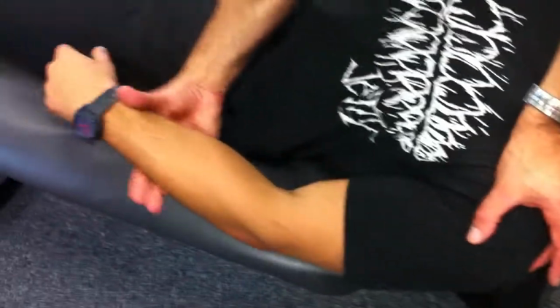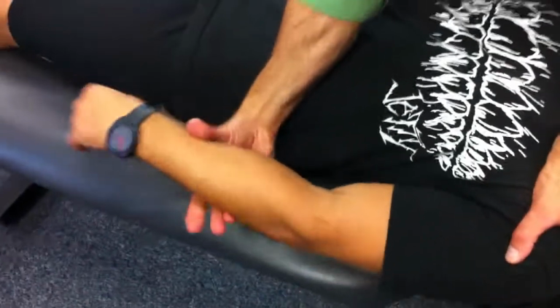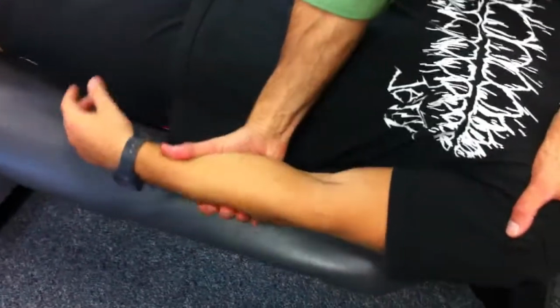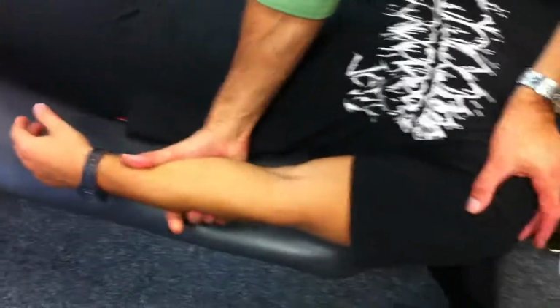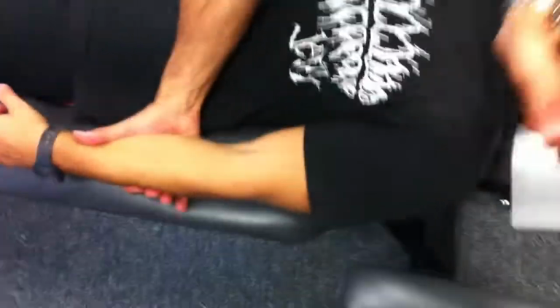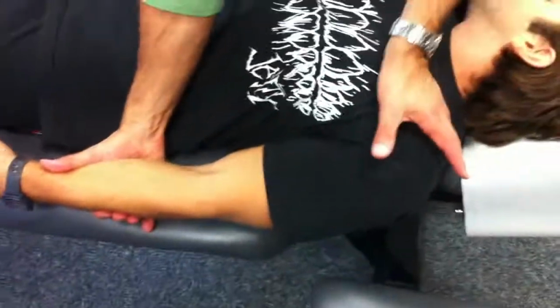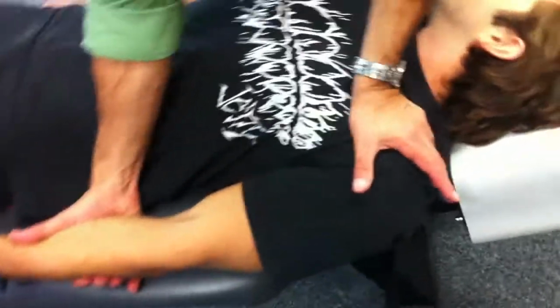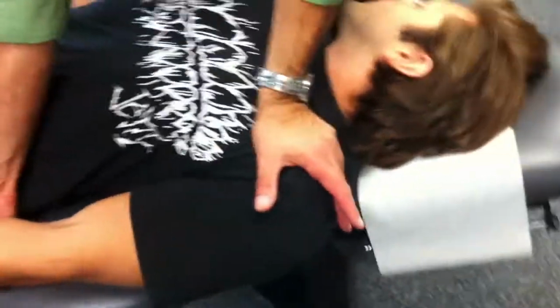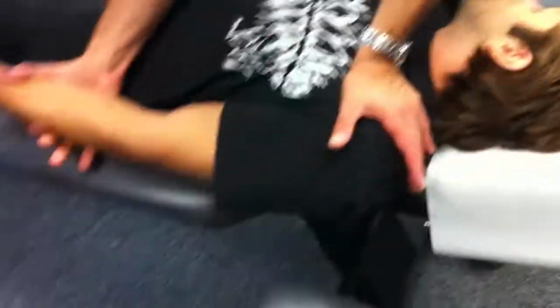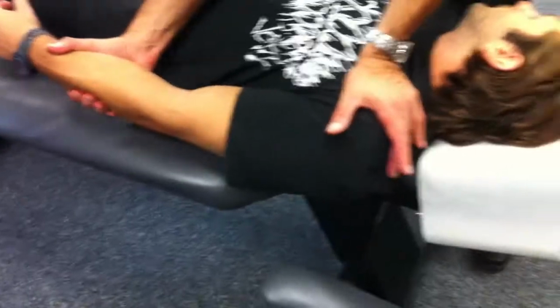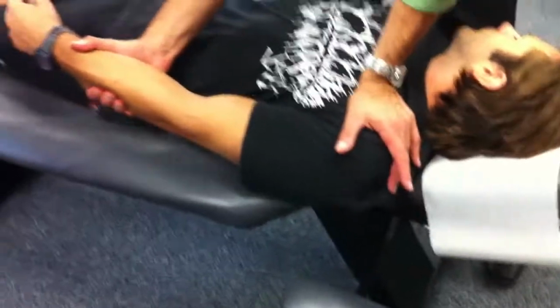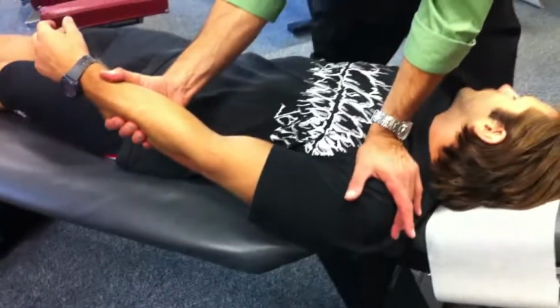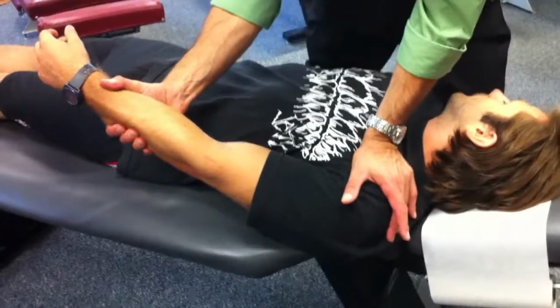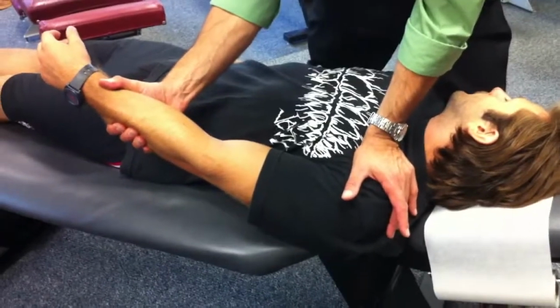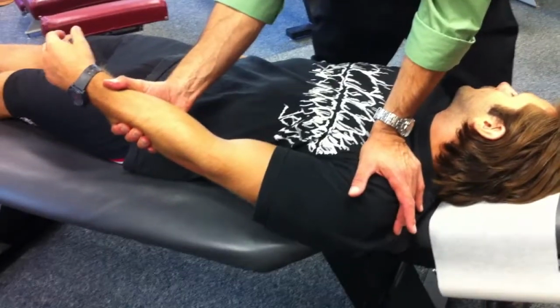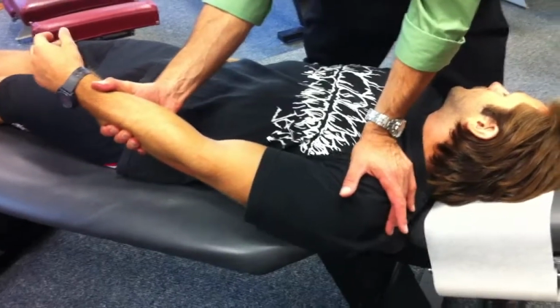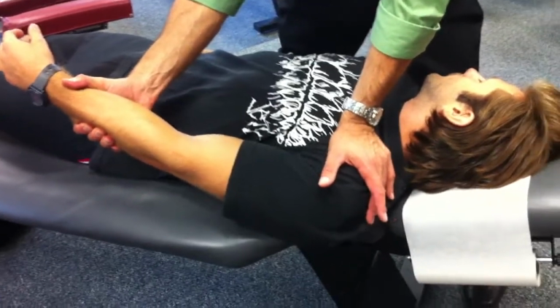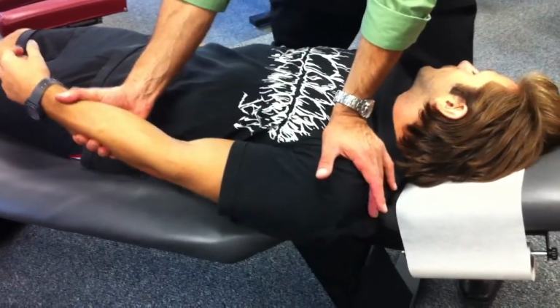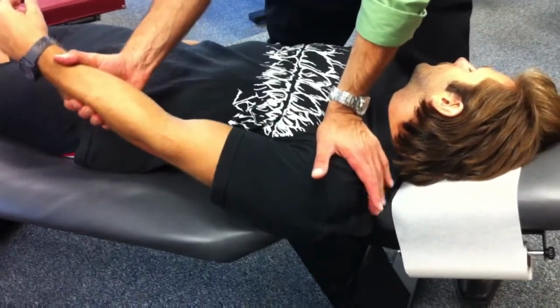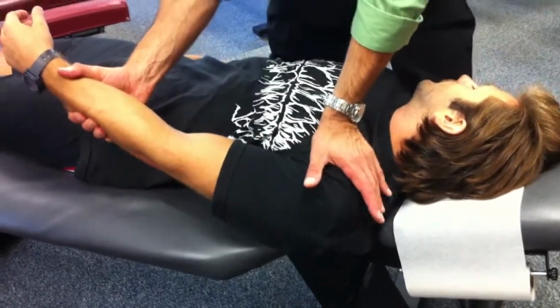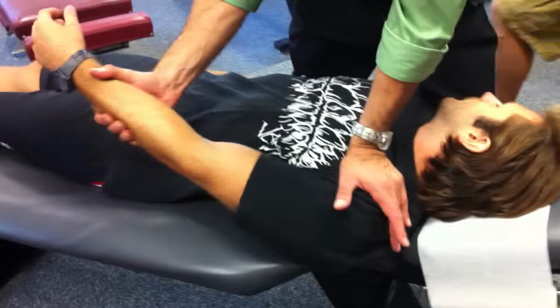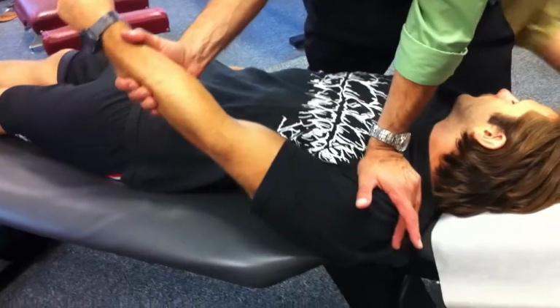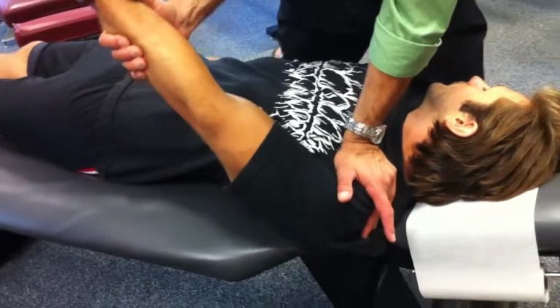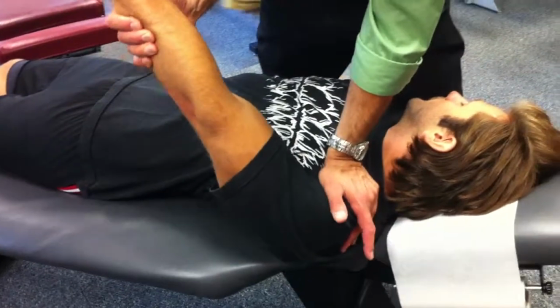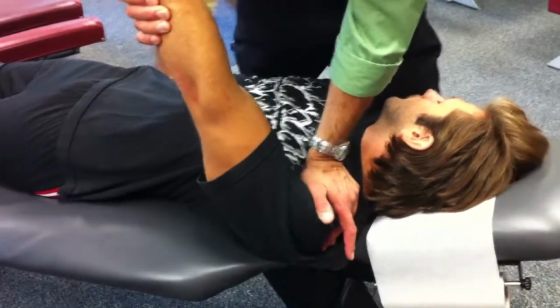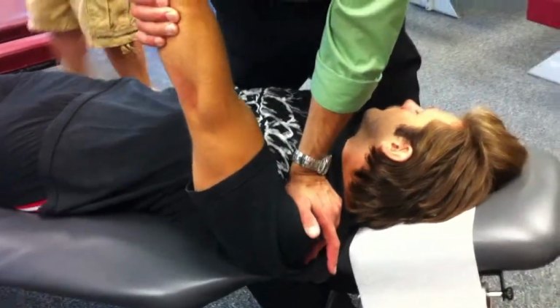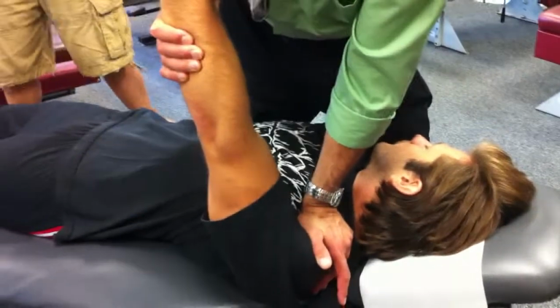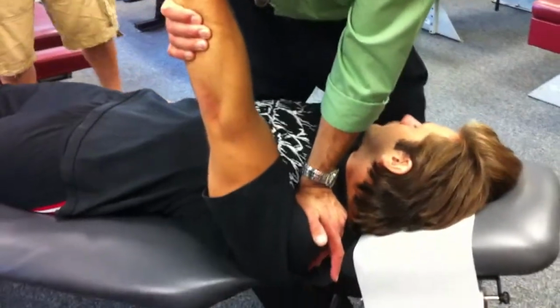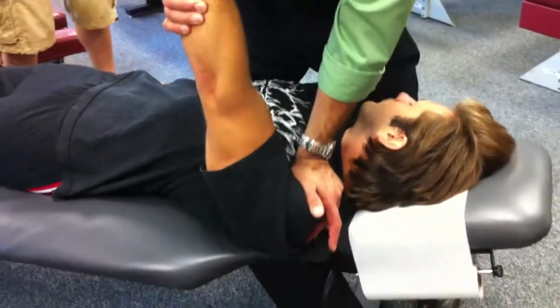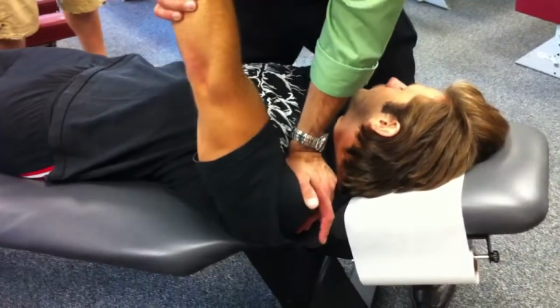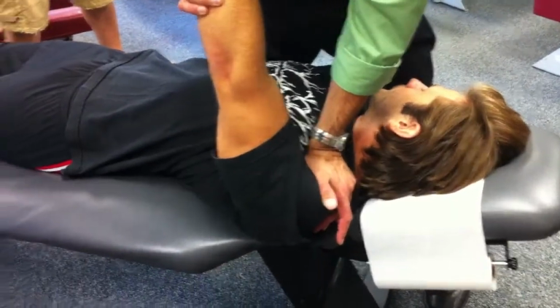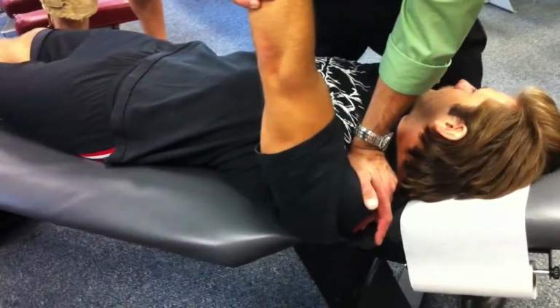We grab the patient's arm here. As I raise his arm up, there's a little distraction — not much. I'm going to start to apply pressure here. Once I get him up to the top, I will just go straight down, A to P.